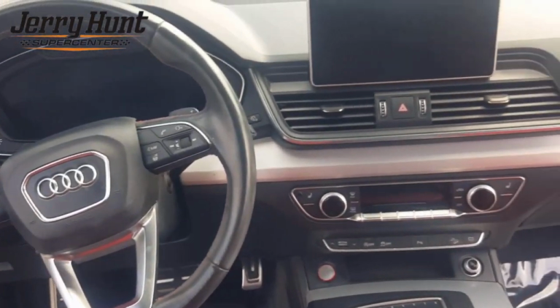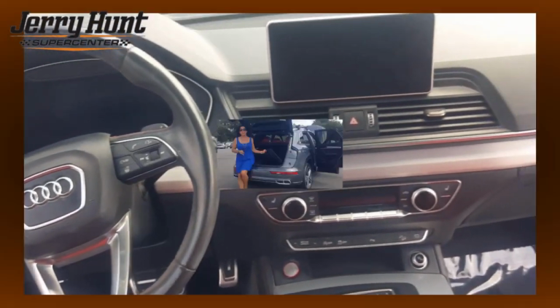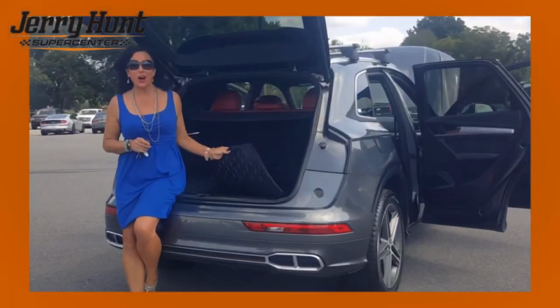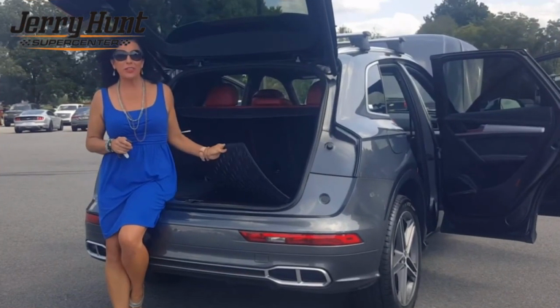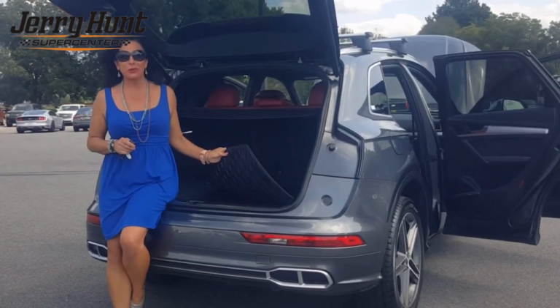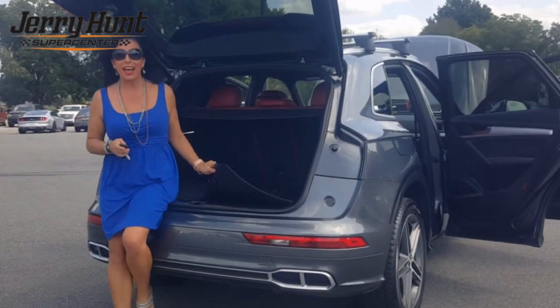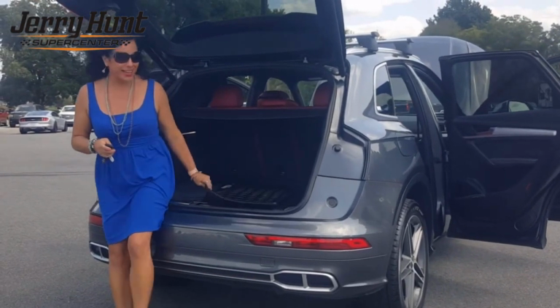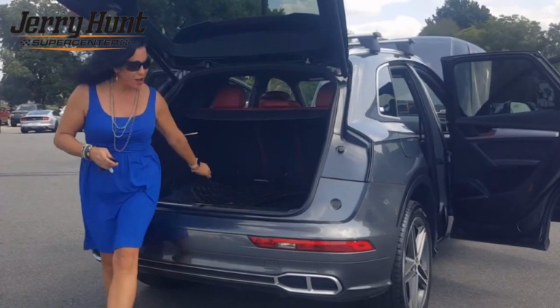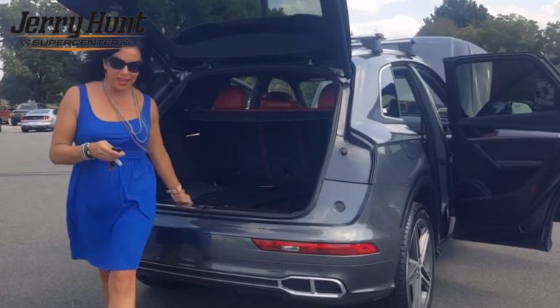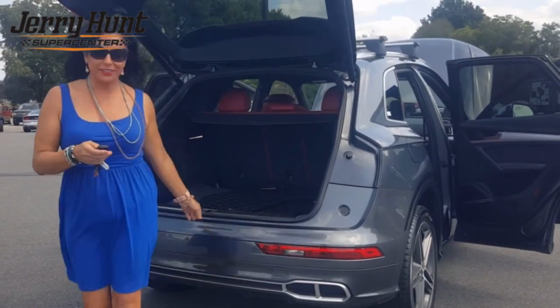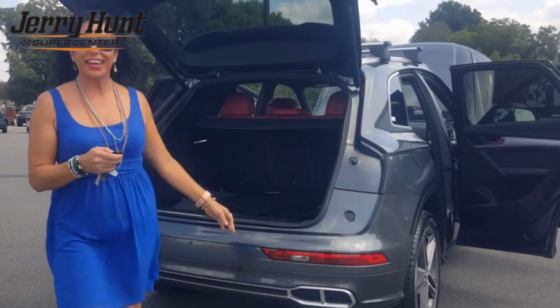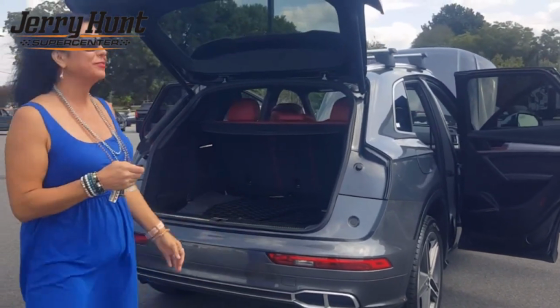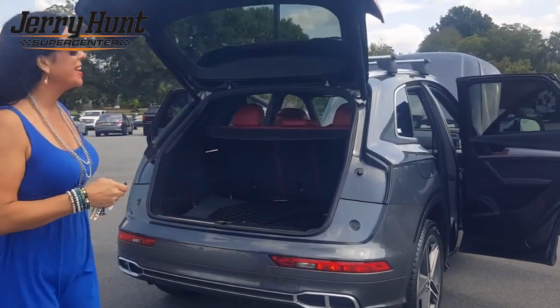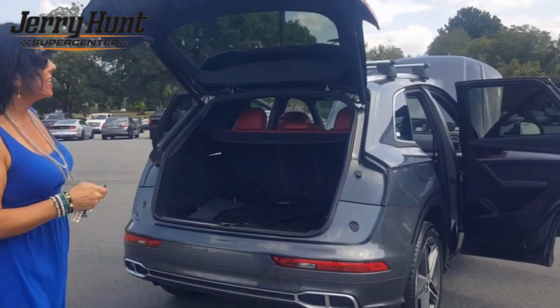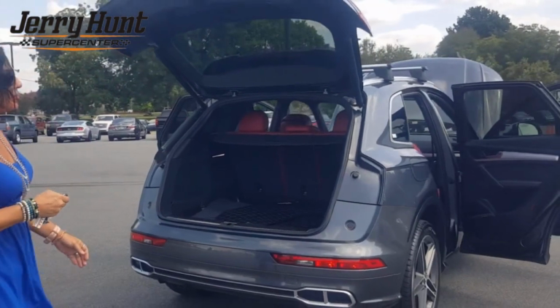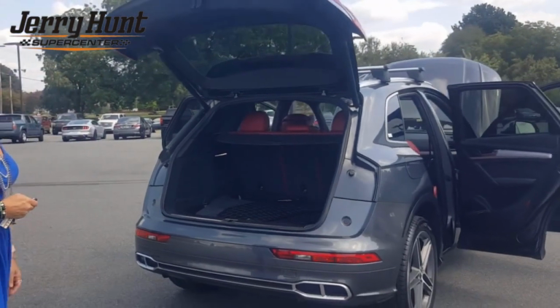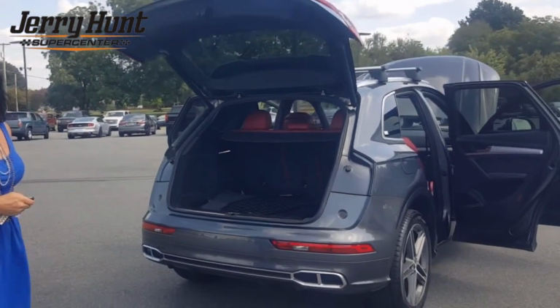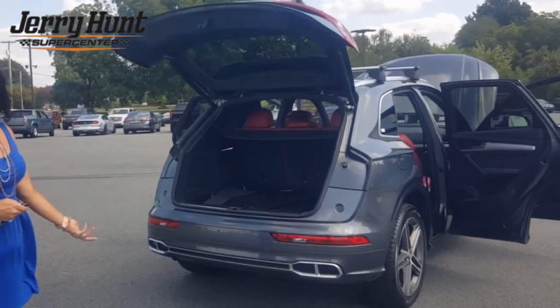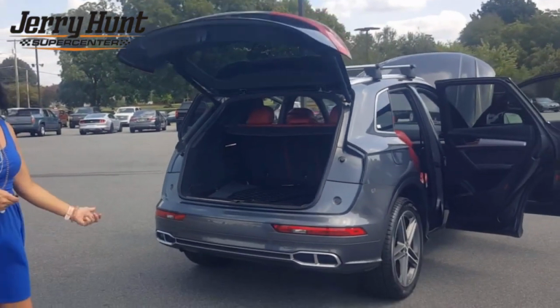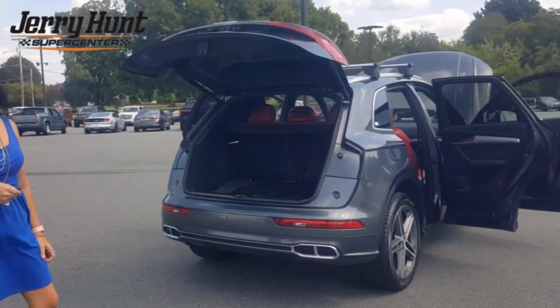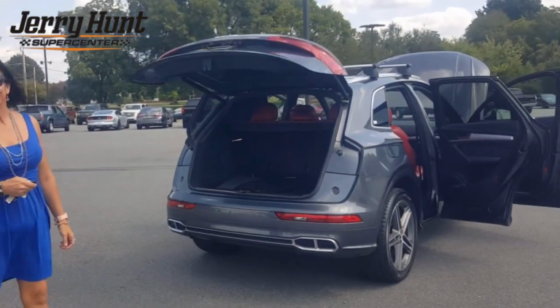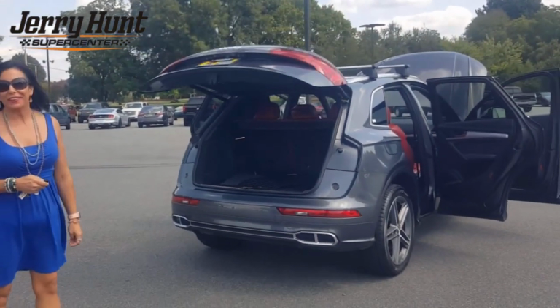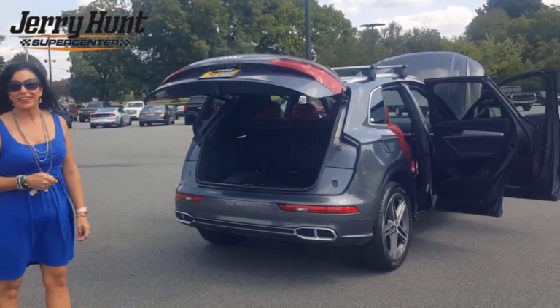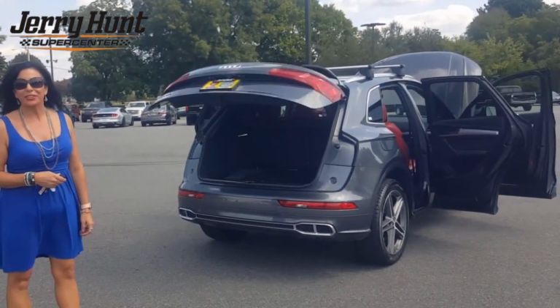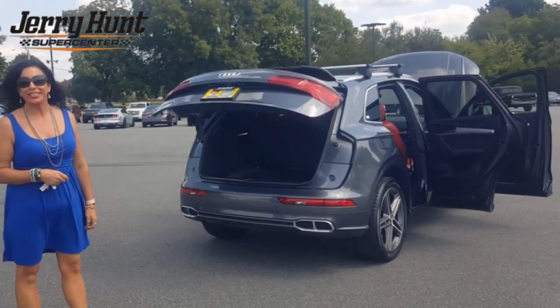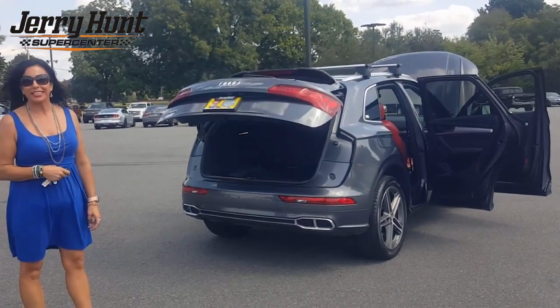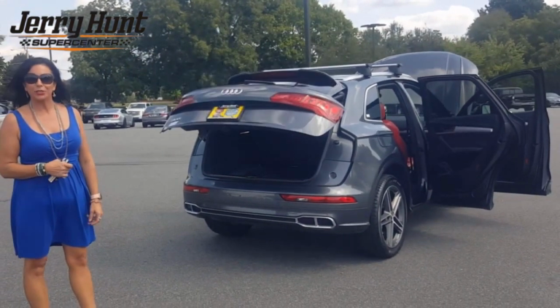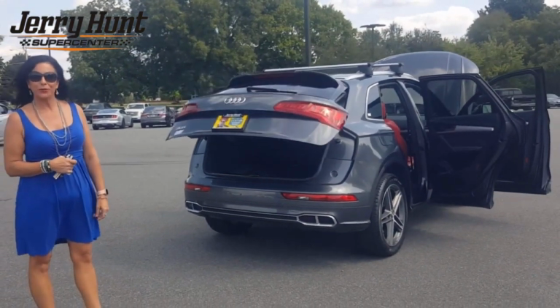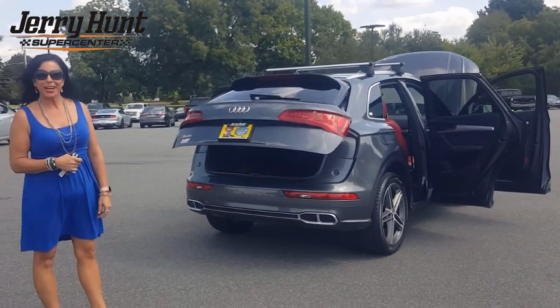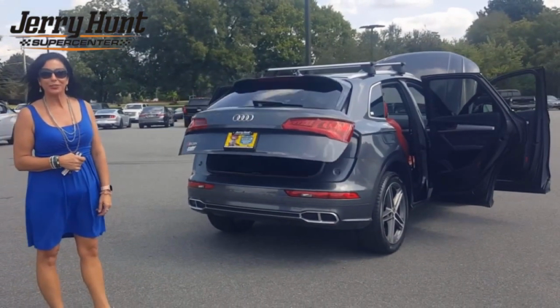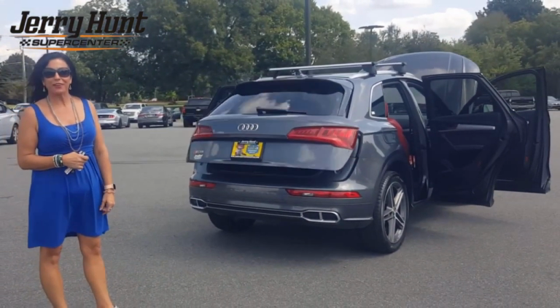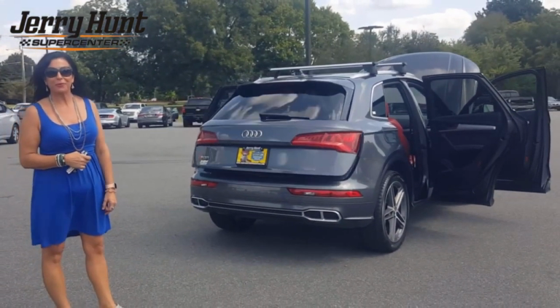It's got all-weather floor mats and an automatic liftgate. If you're interested in test driving, call me, Stephanie, at 336-249-2591.